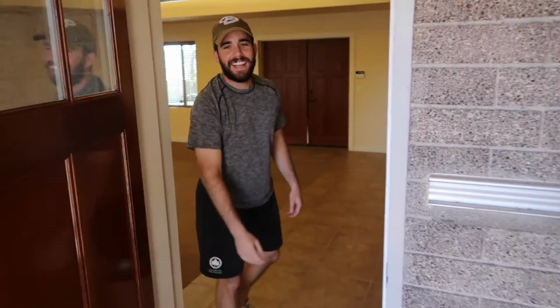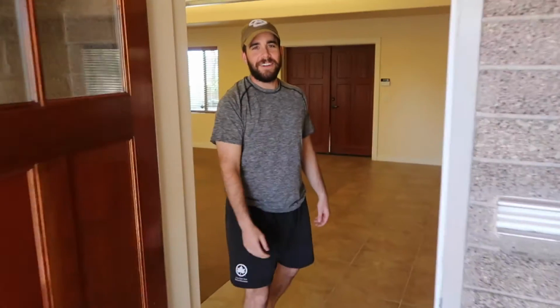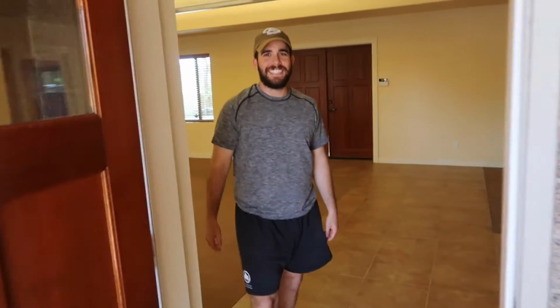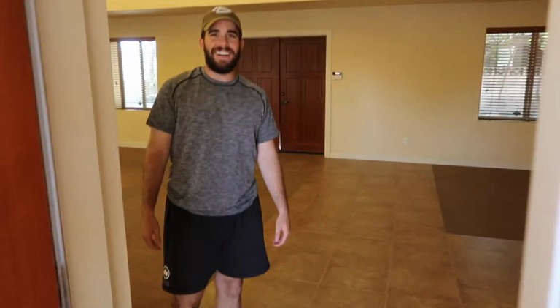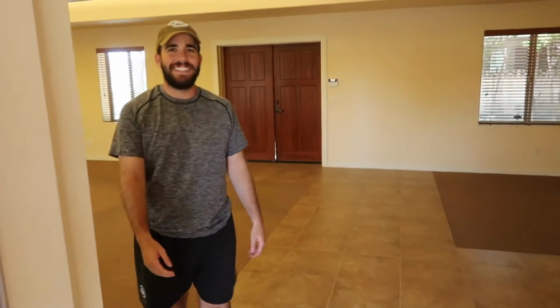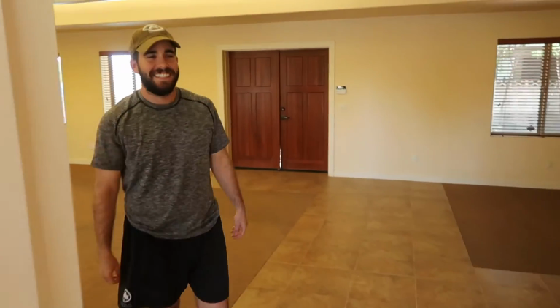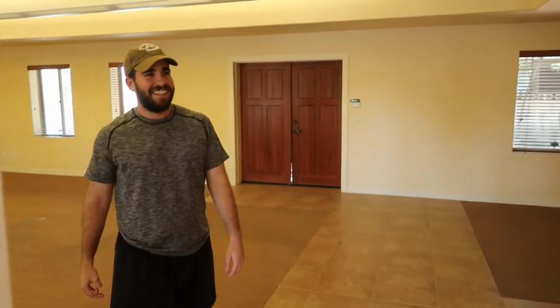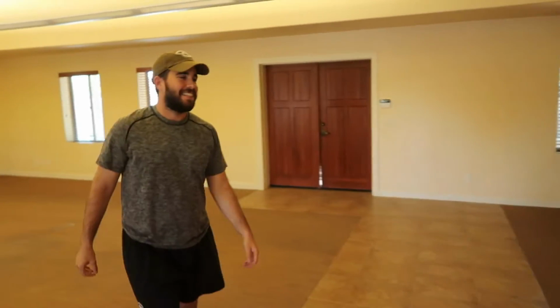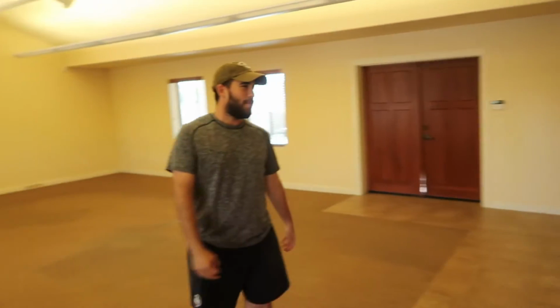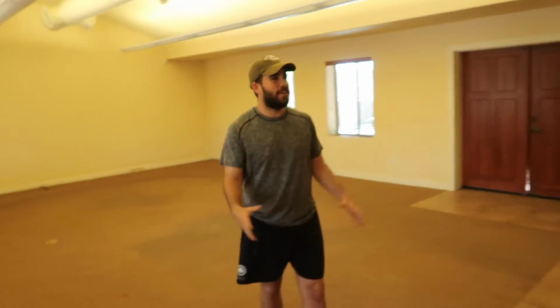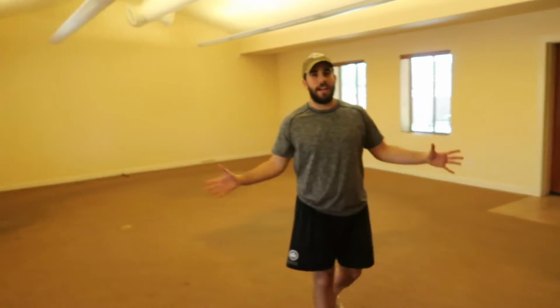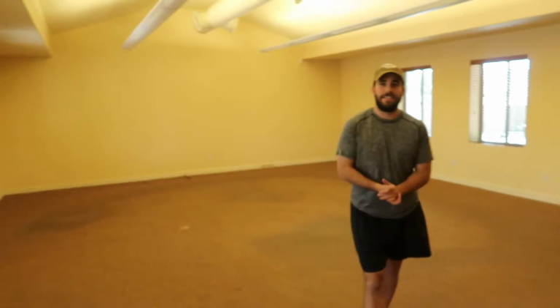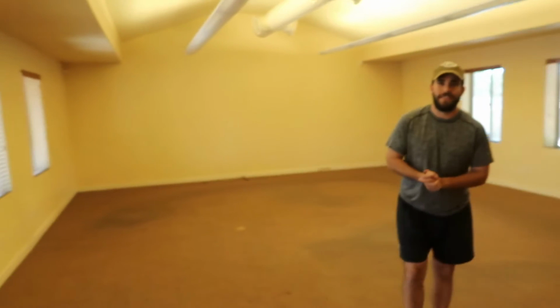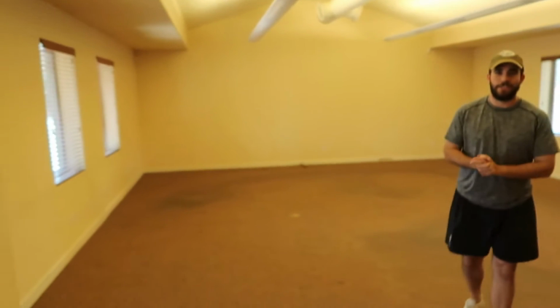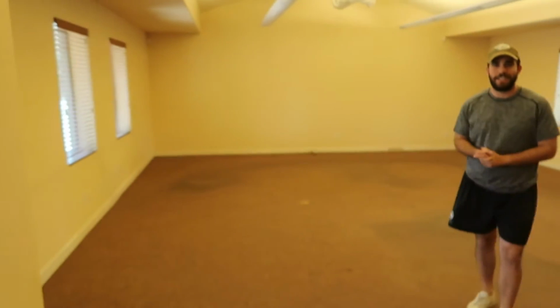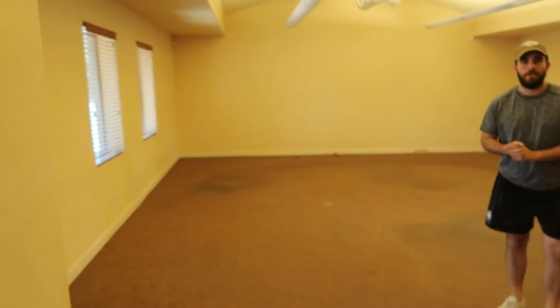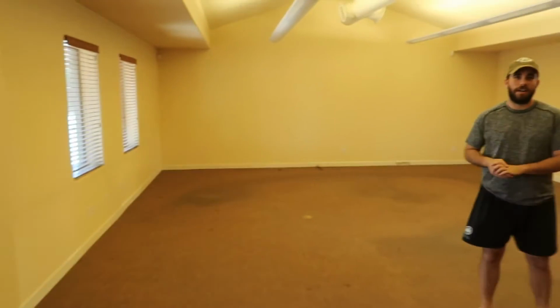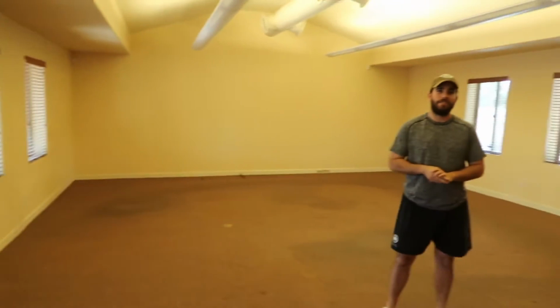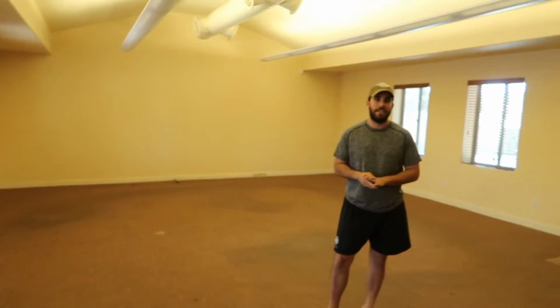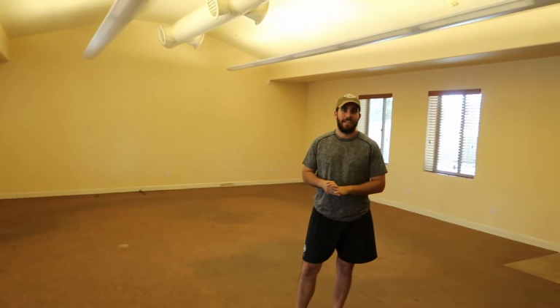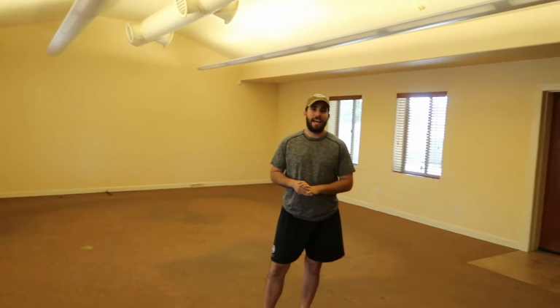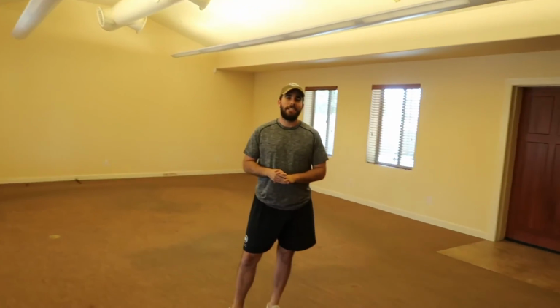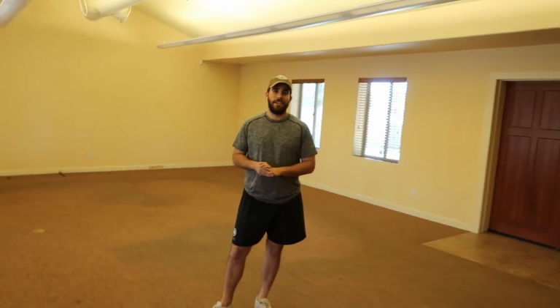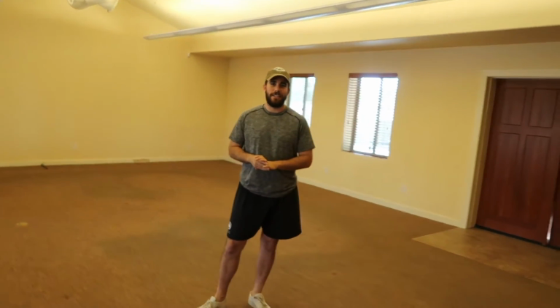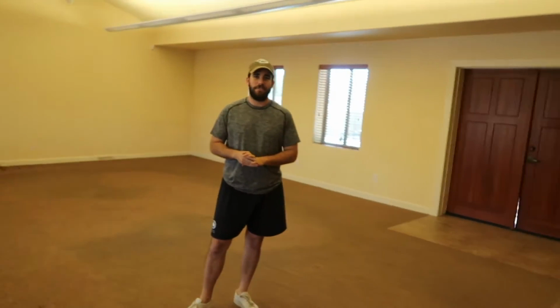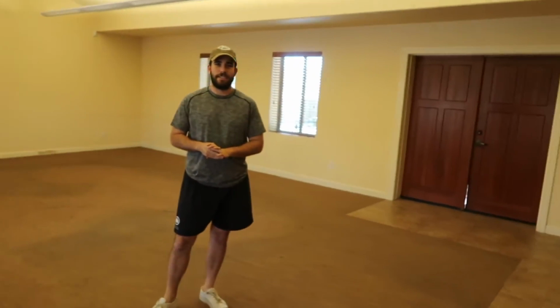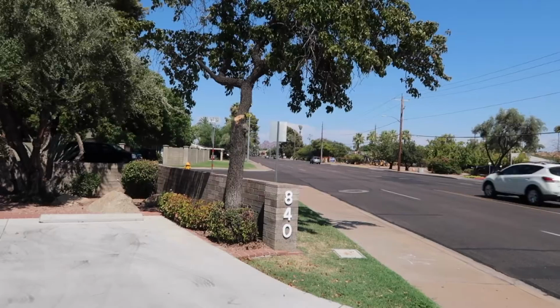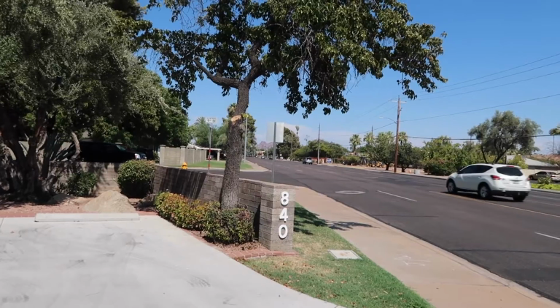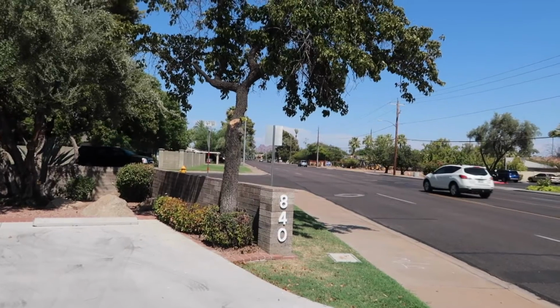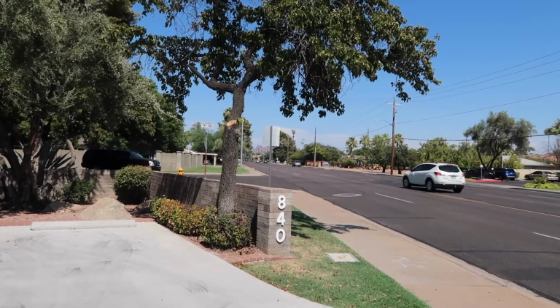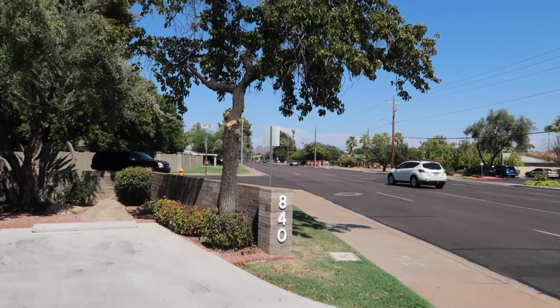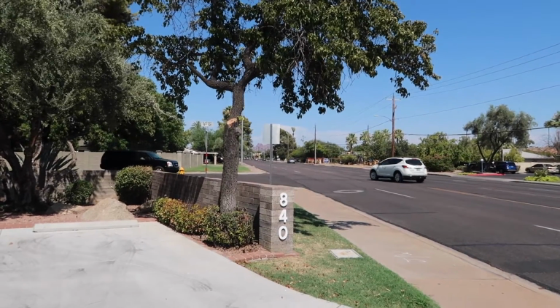Hey guys, welcome into the new office. Just kind of want to show you around, give you a tour. This is going to be a before and after. Just closed on this office on 7th Street and Bethany.